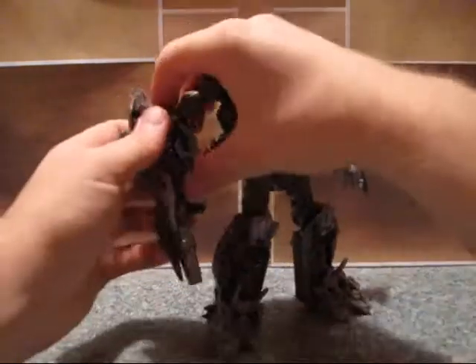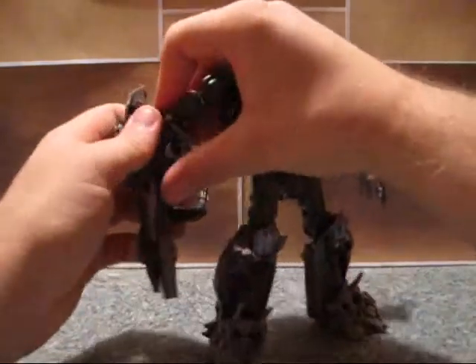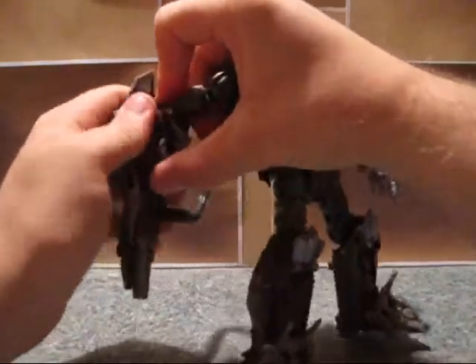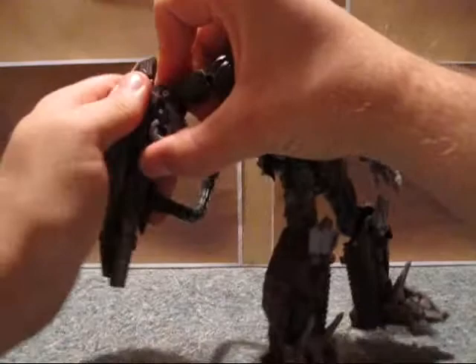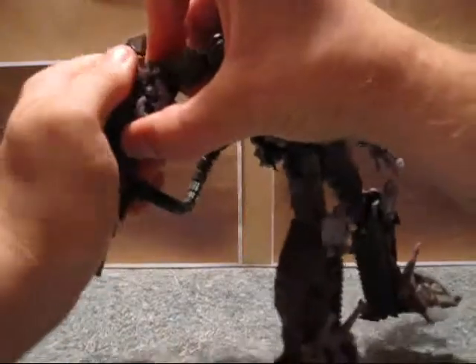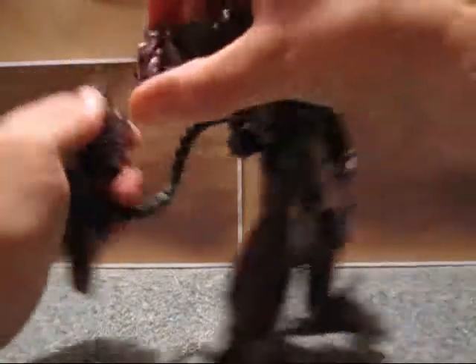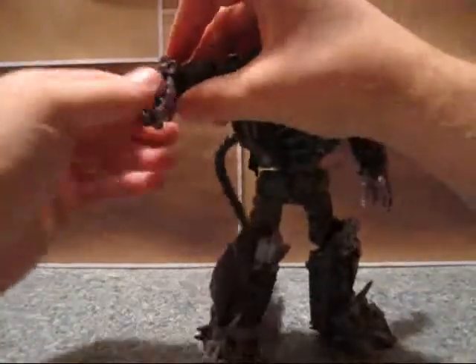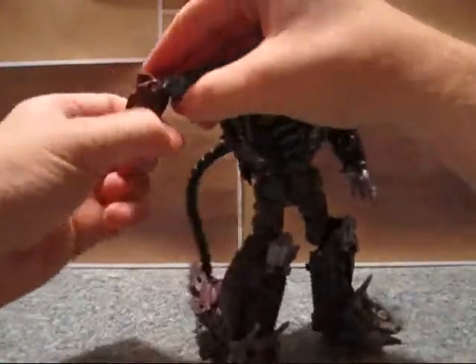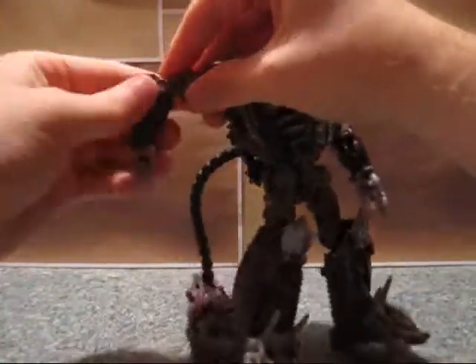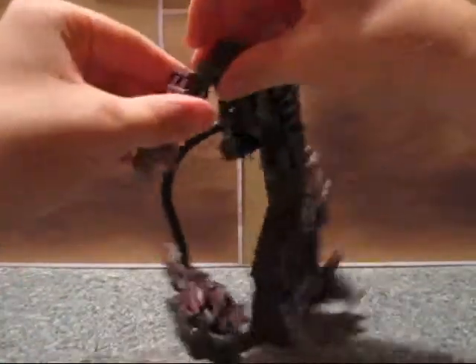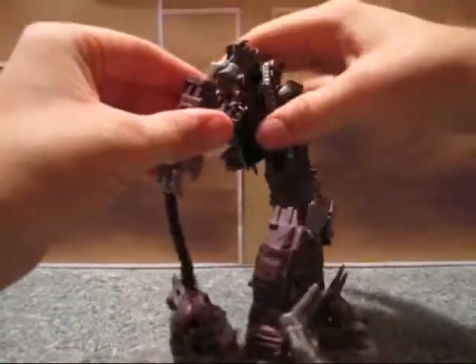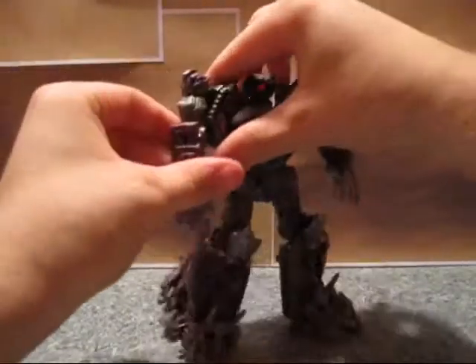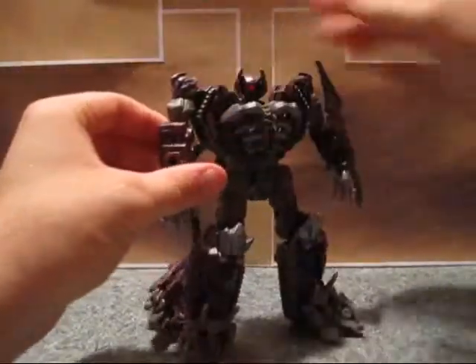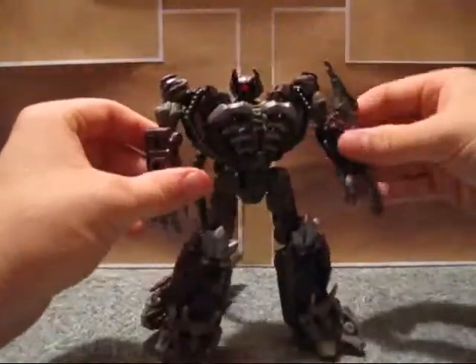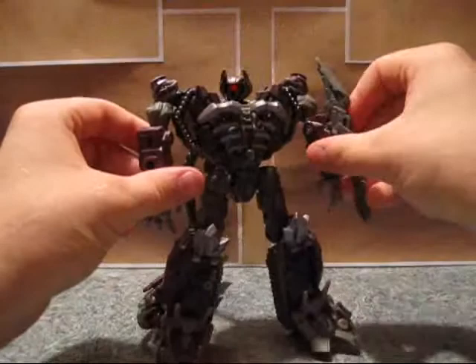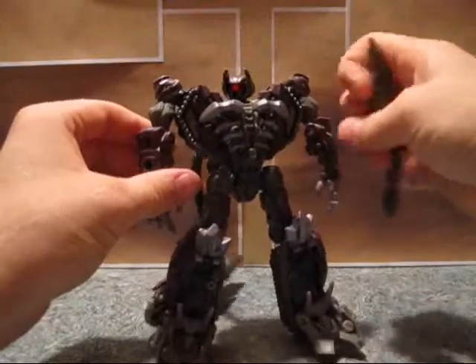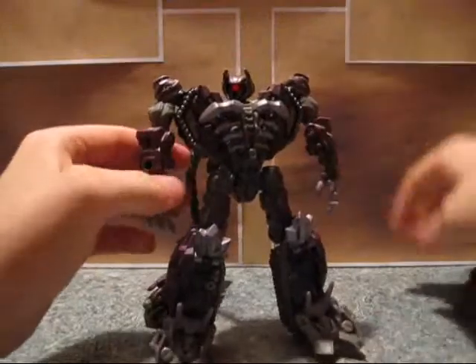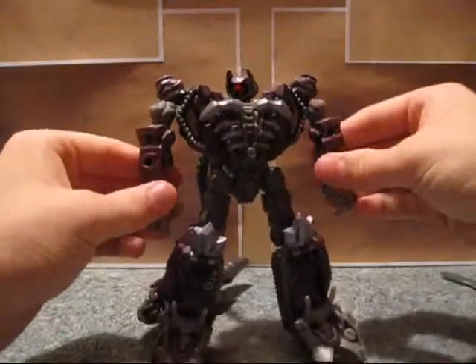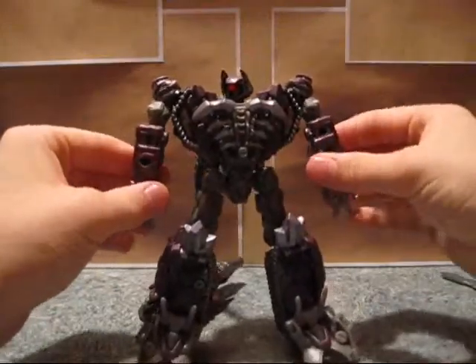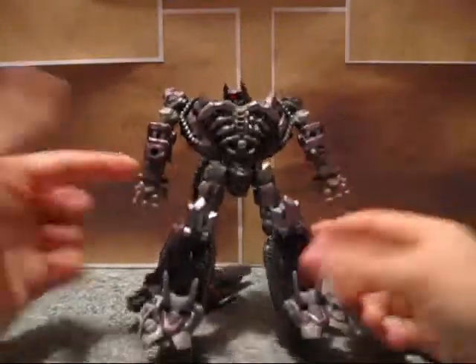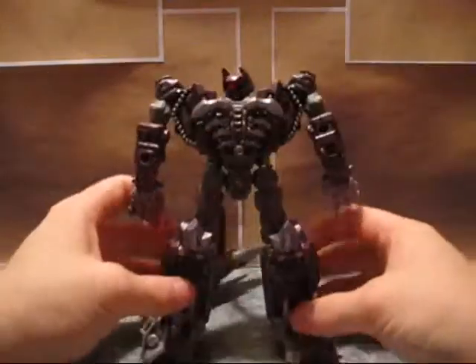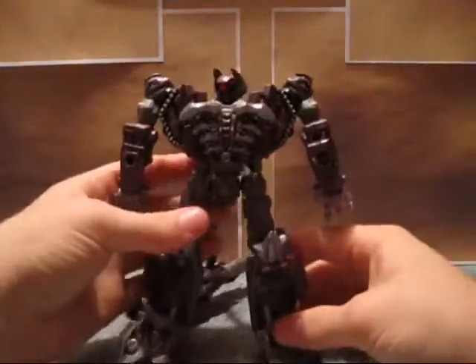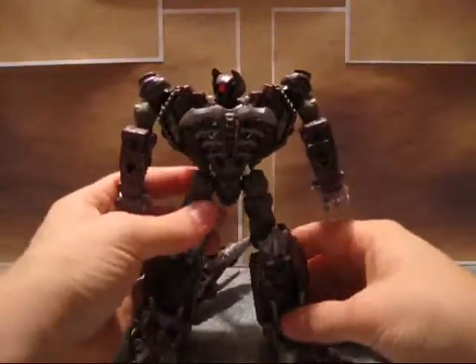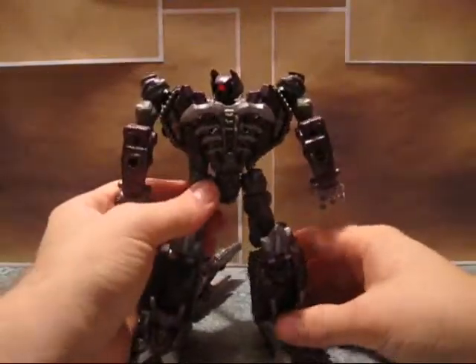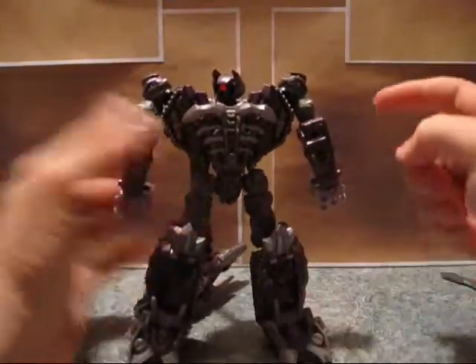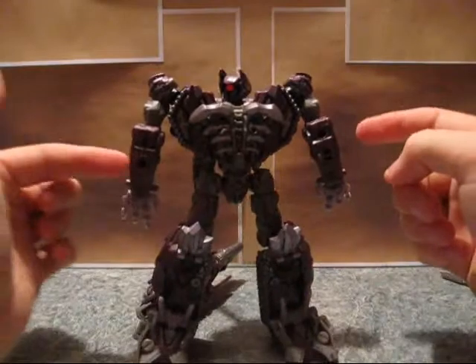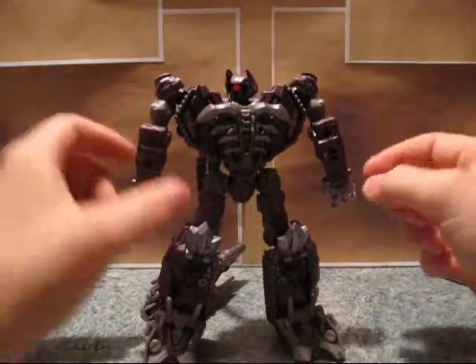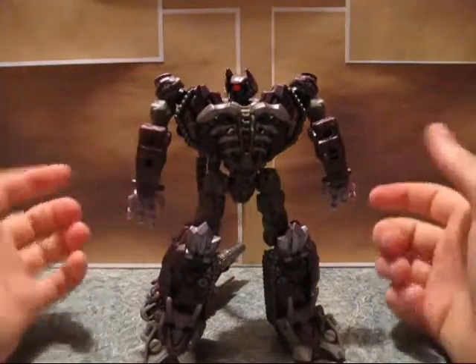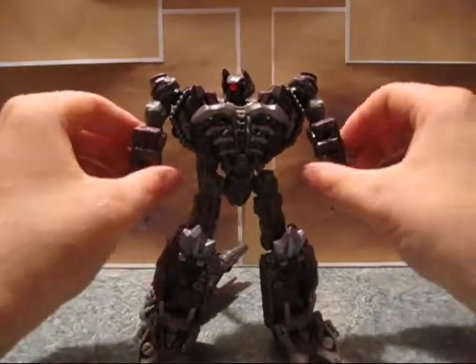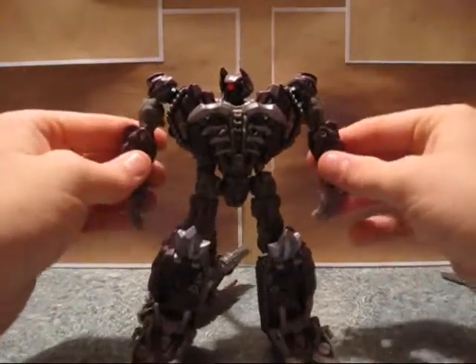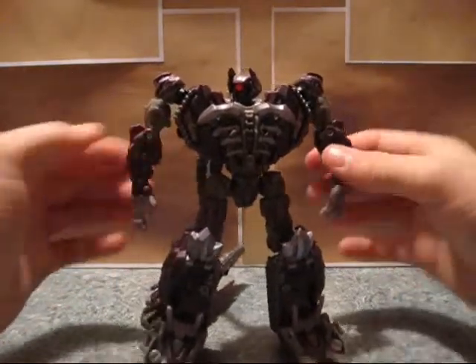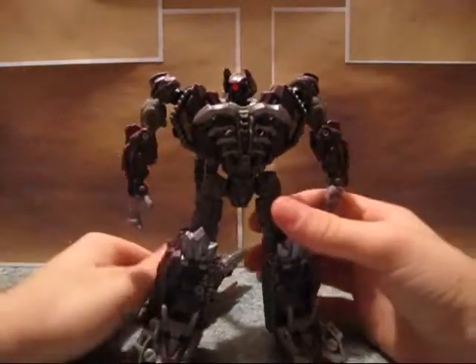Unfortunately, if I take this off, the arm design is slightly different from each other, allowing you only to be able to clip it on, fully on, this arm. That's unfortunate, but the truth.